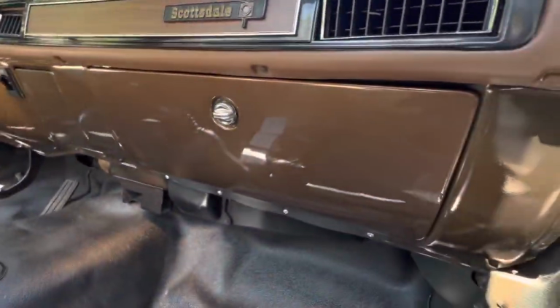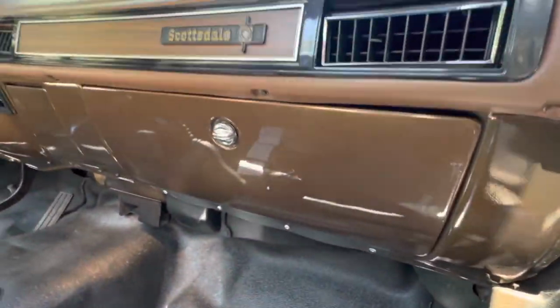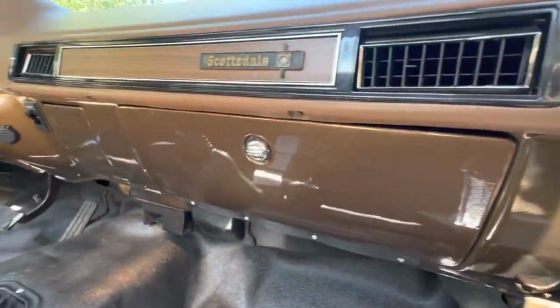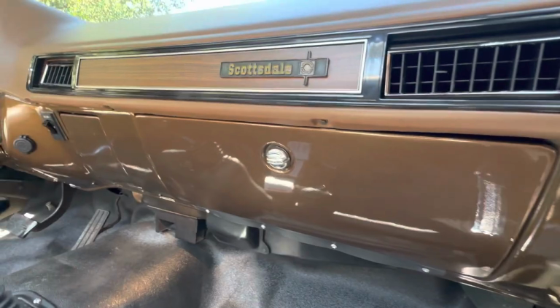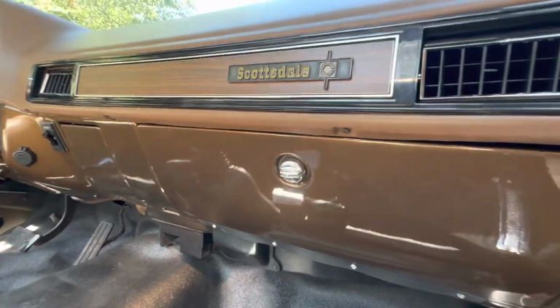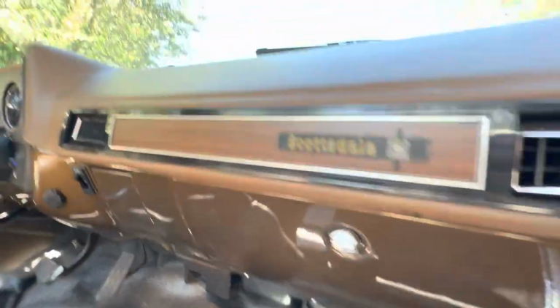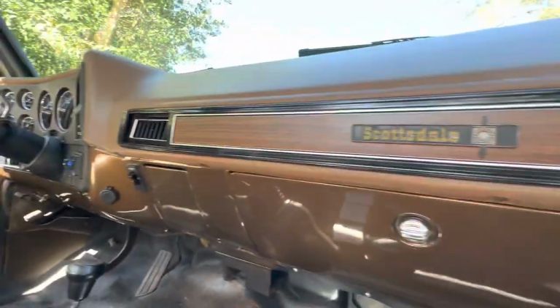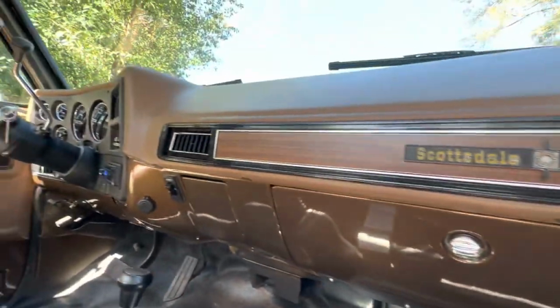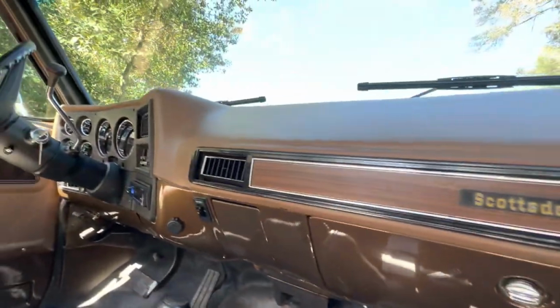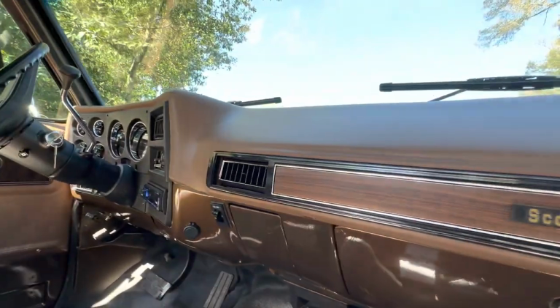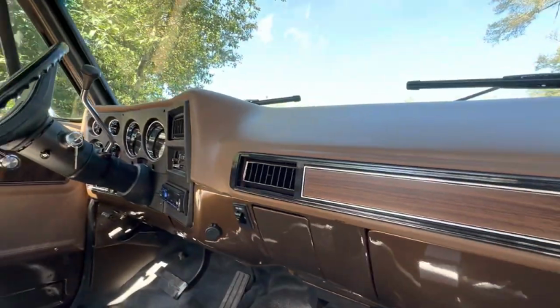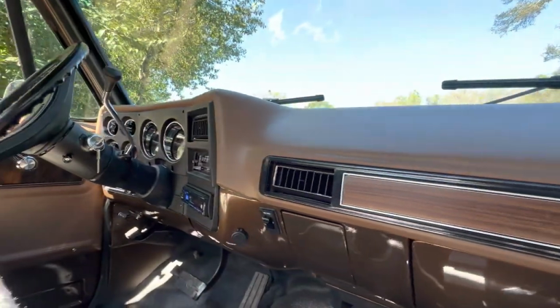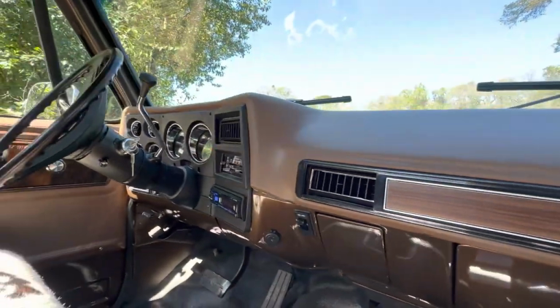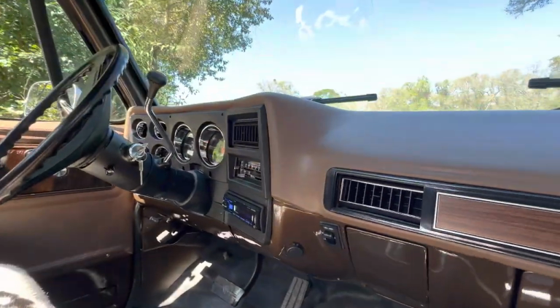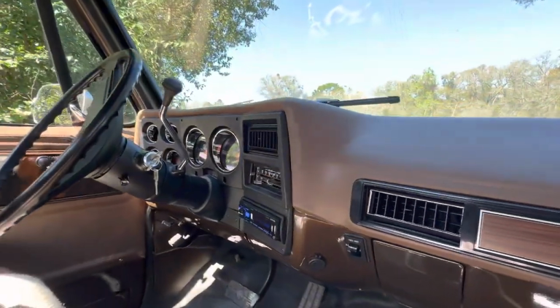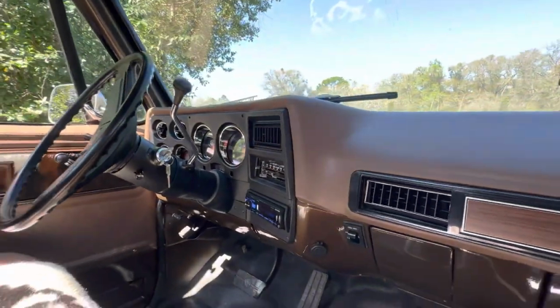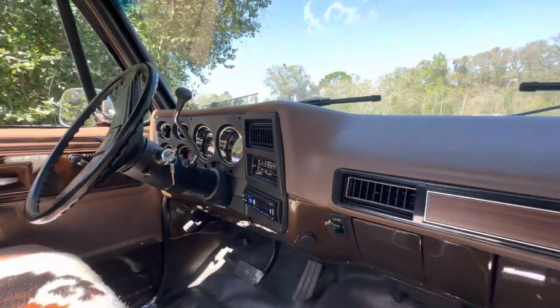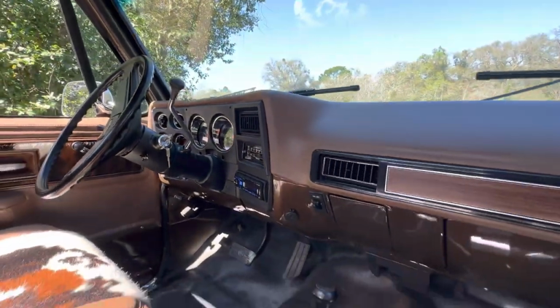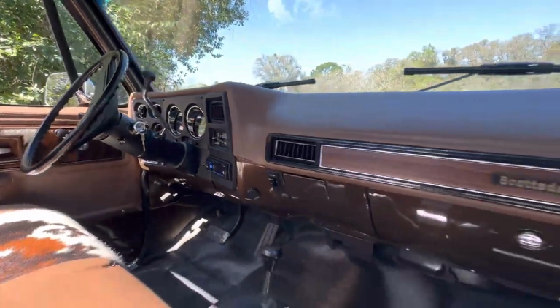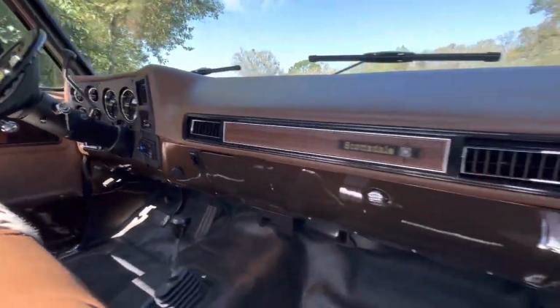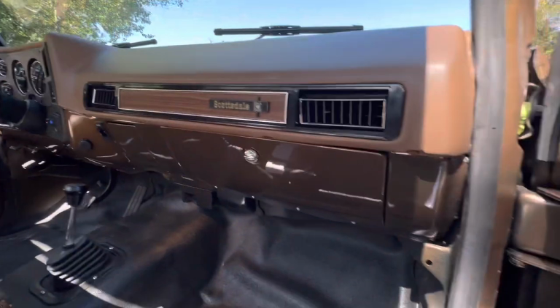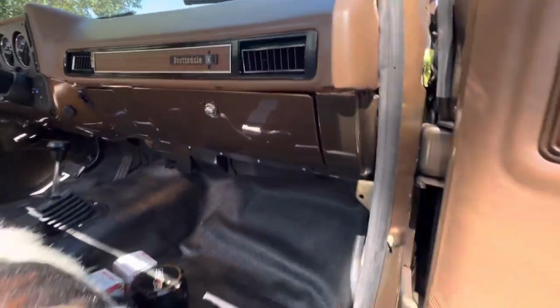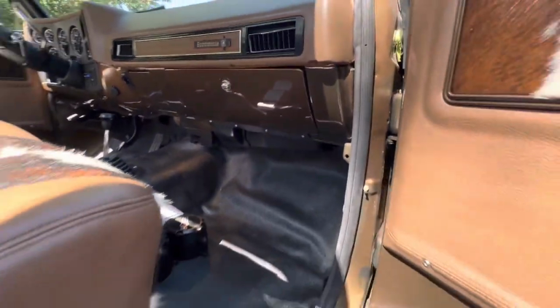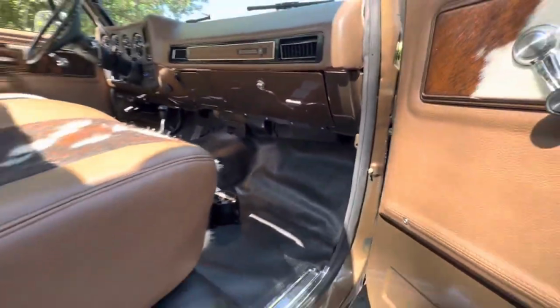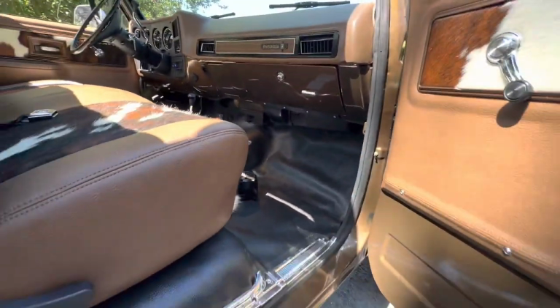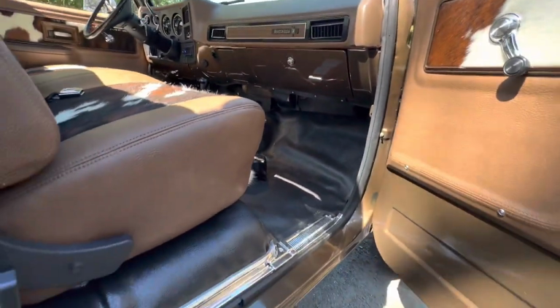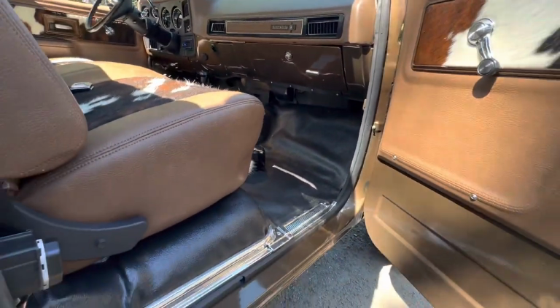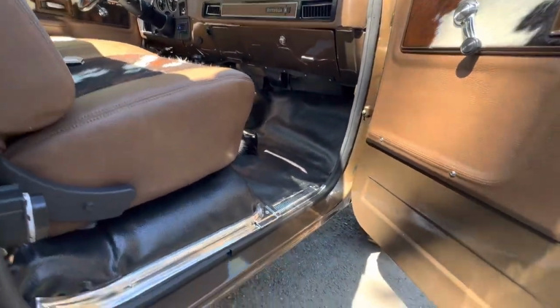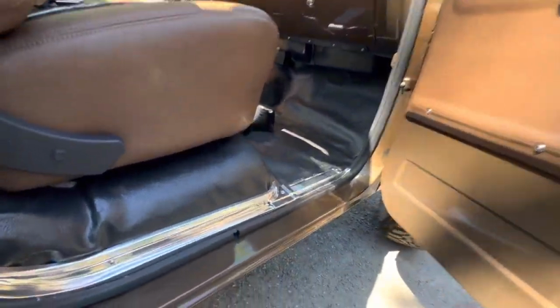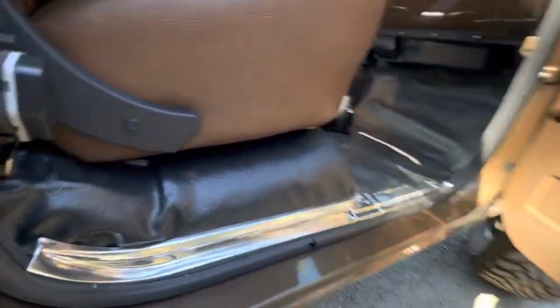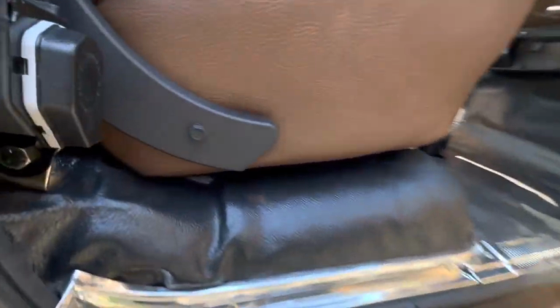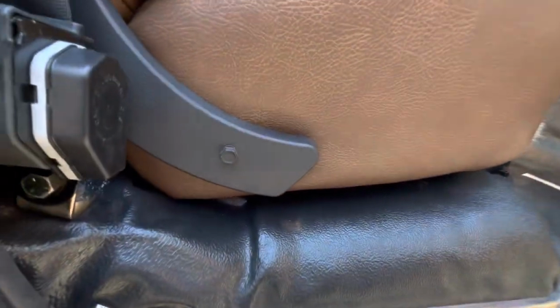New glove box, all the parts behind the dash, the whole dash, new instrument cluster. New floor mat — factory floor mat.